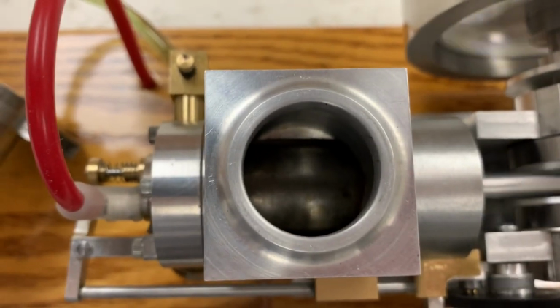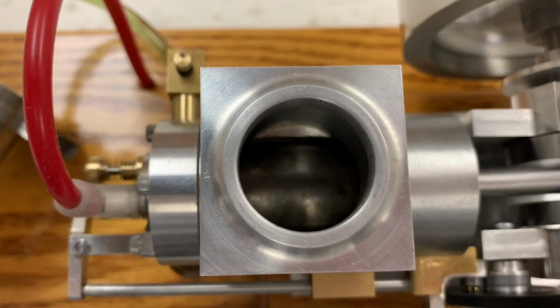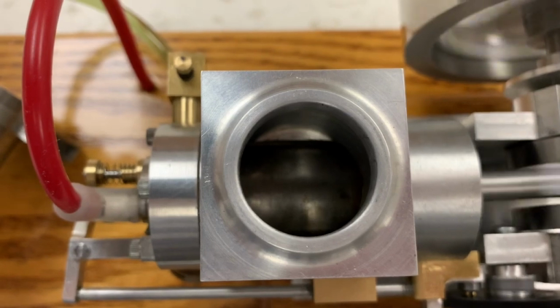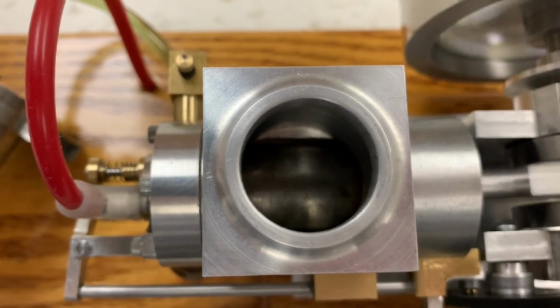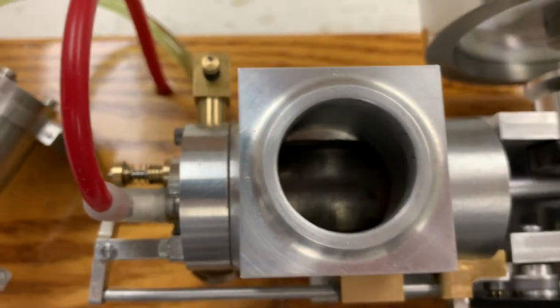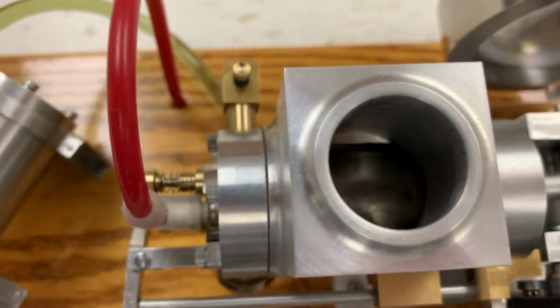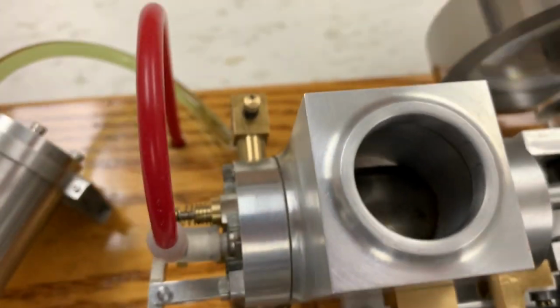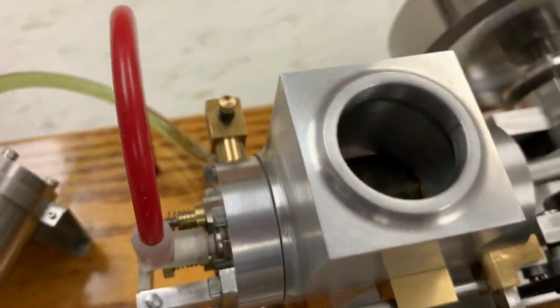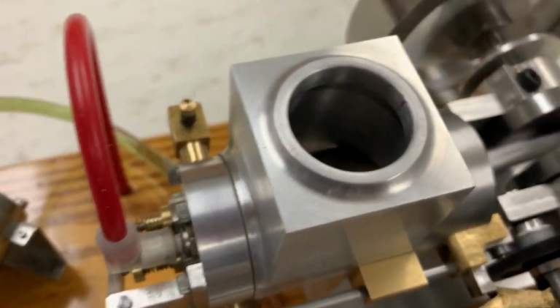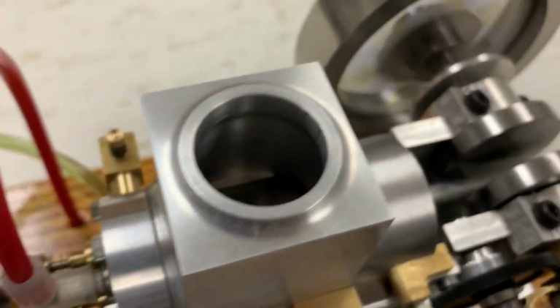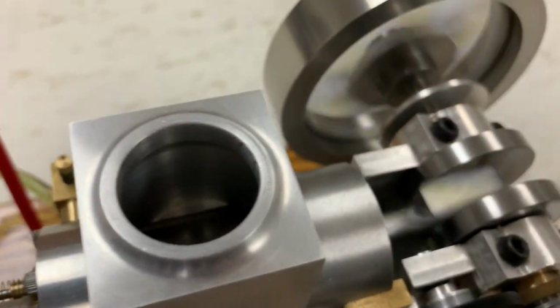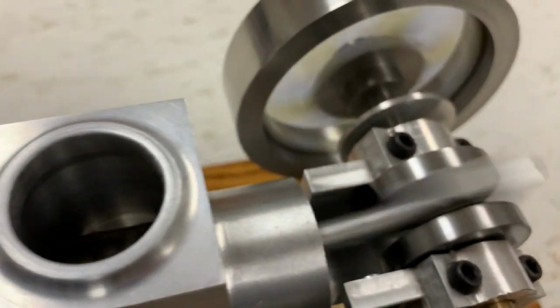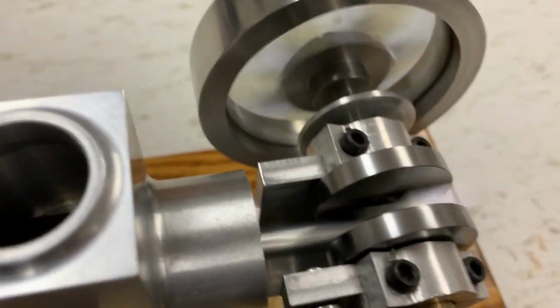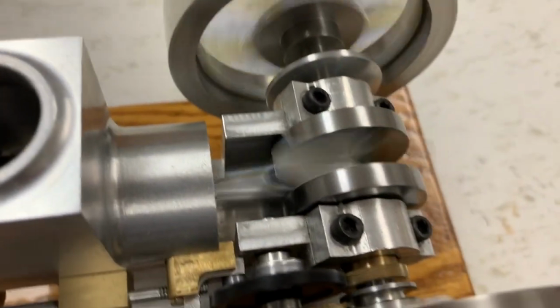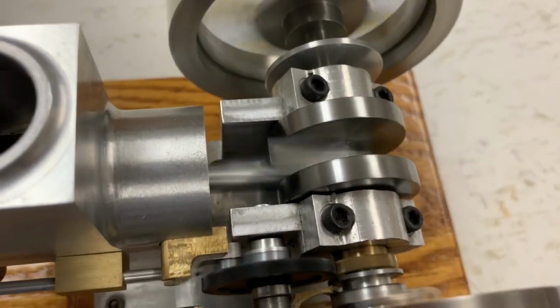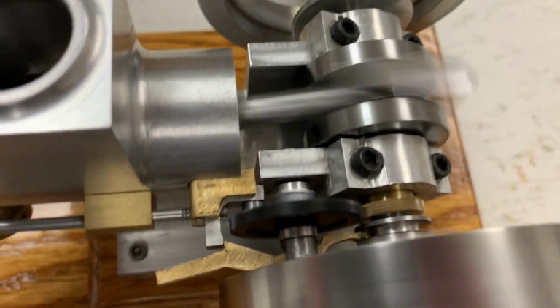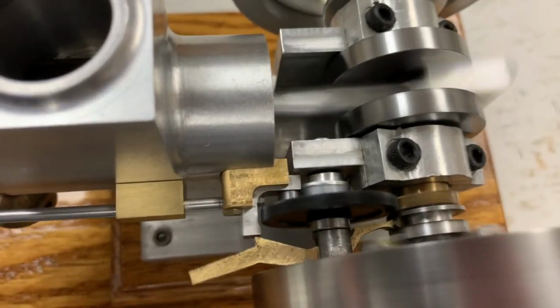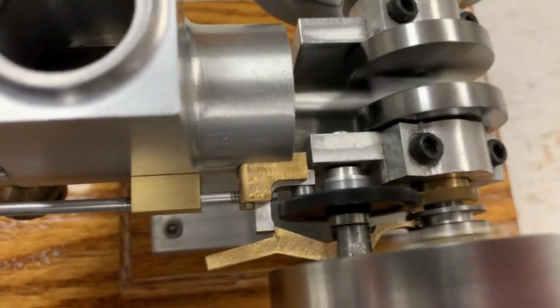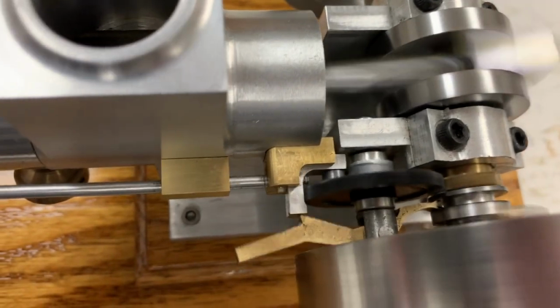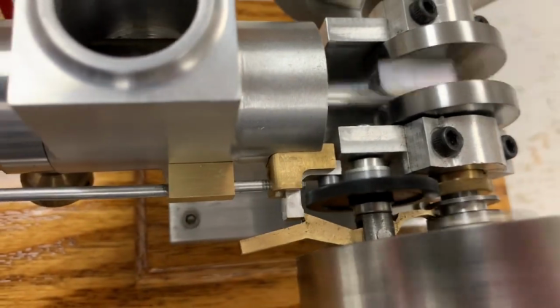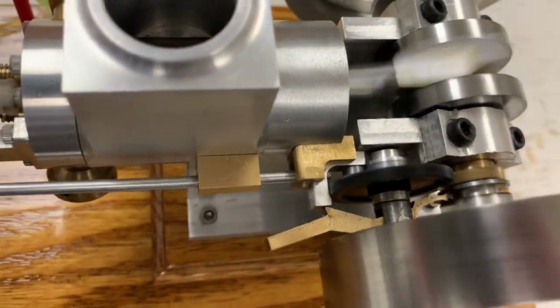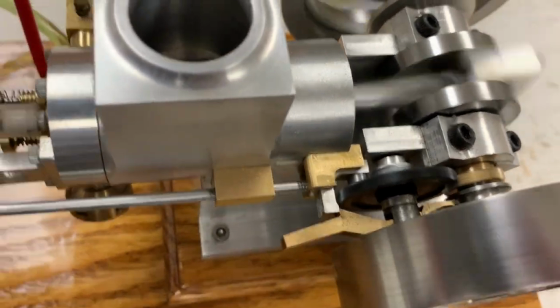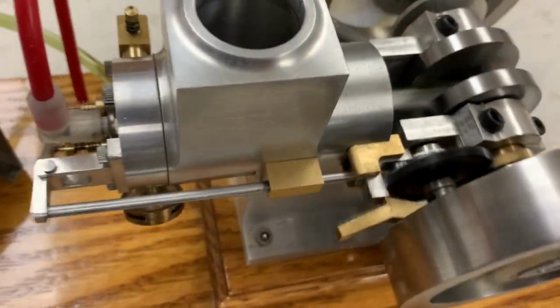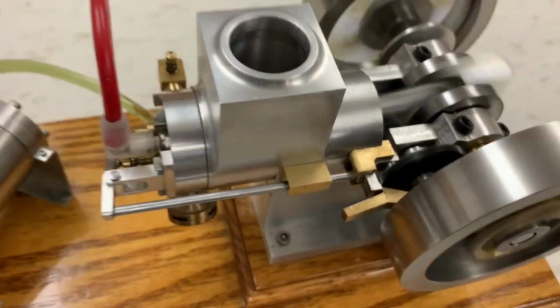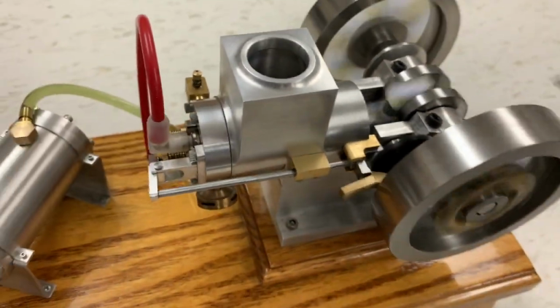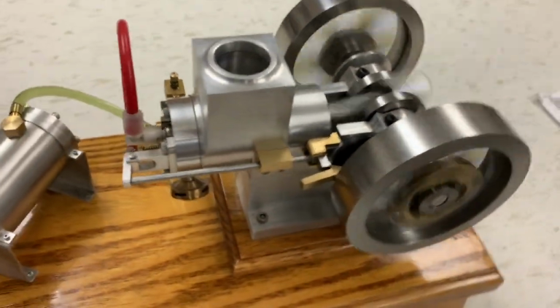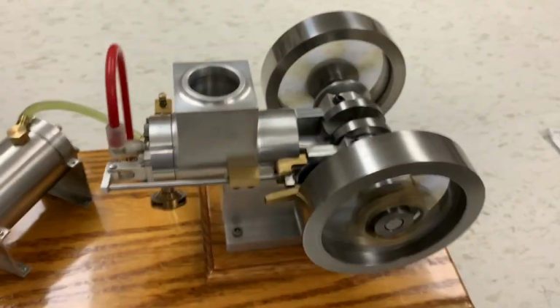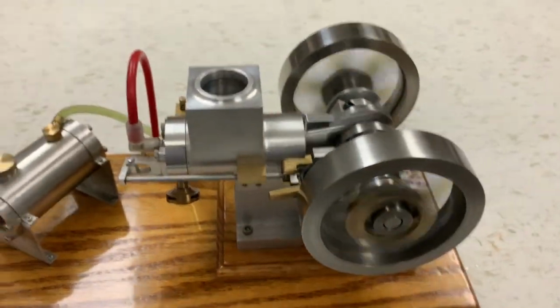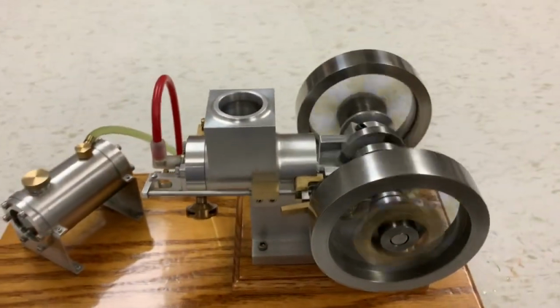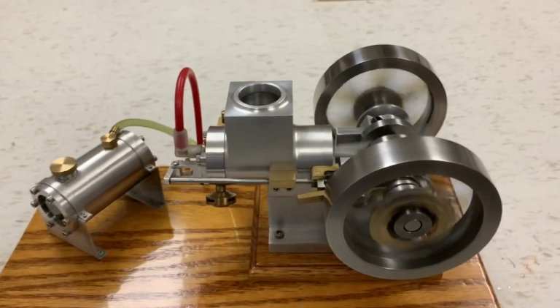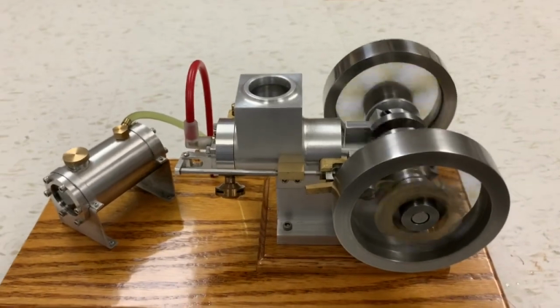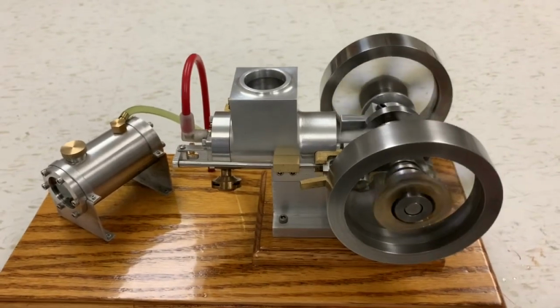No water in the tank. It doesn't heat up too much, being that it only runs once in a while. It was a fun build. Thanks for watching.